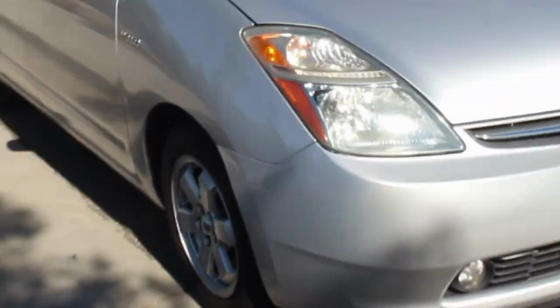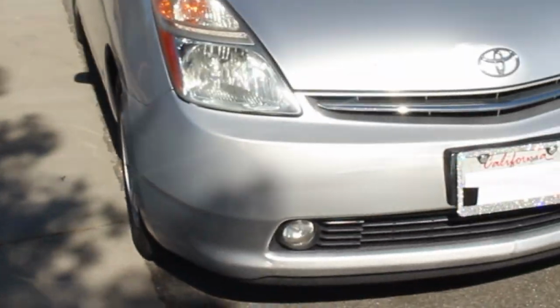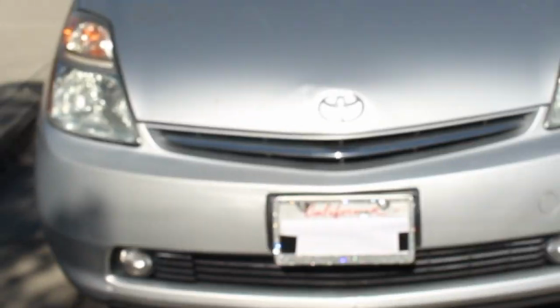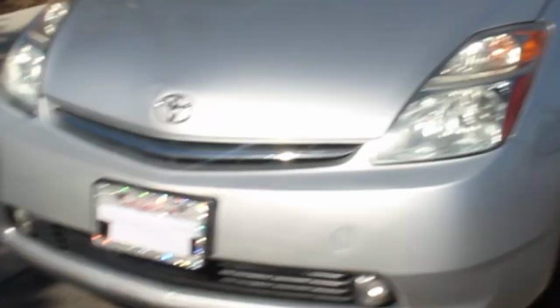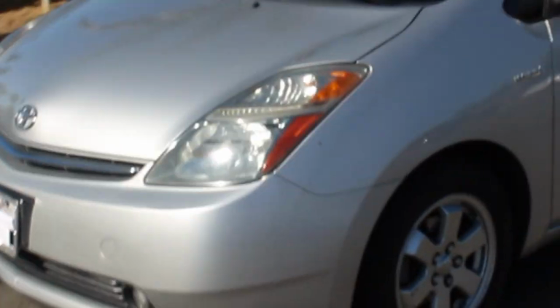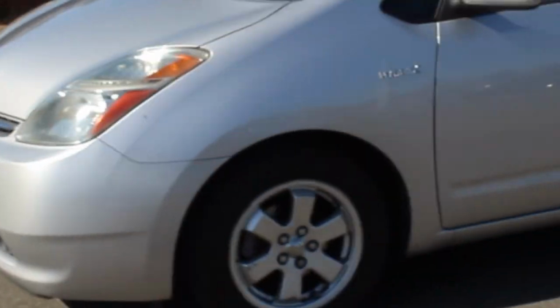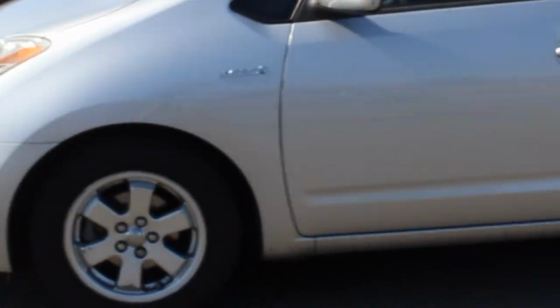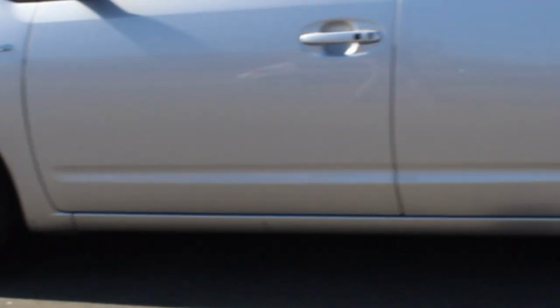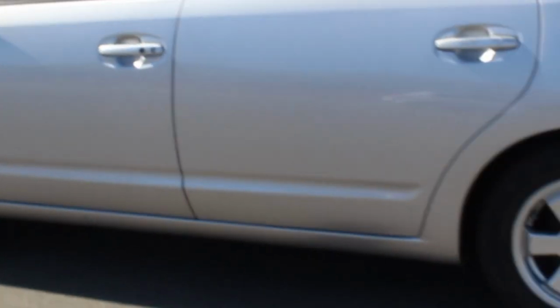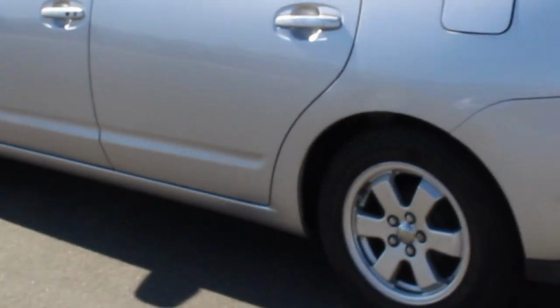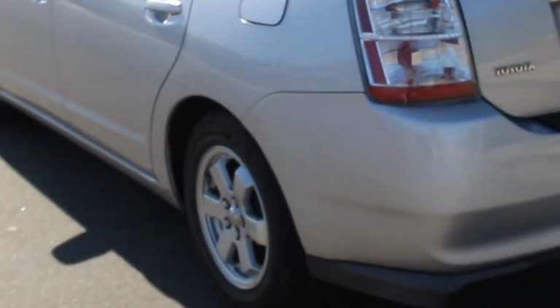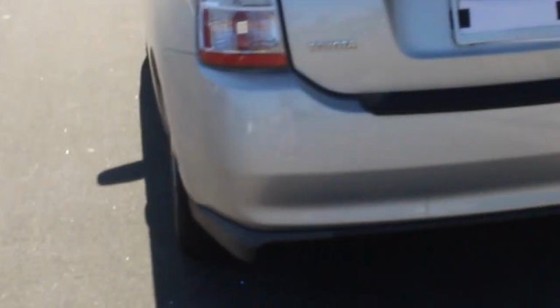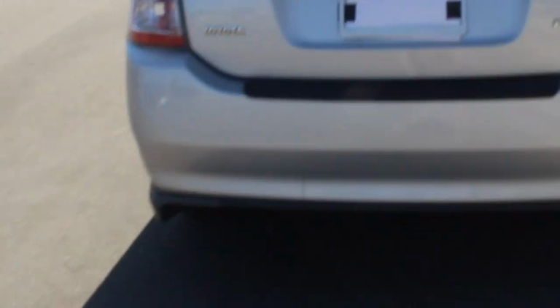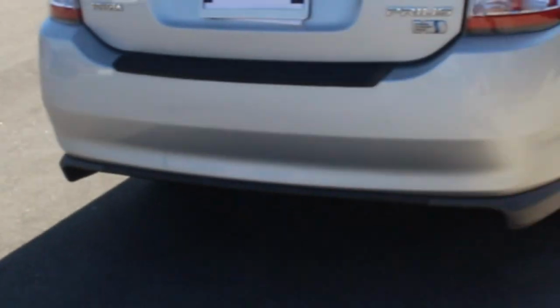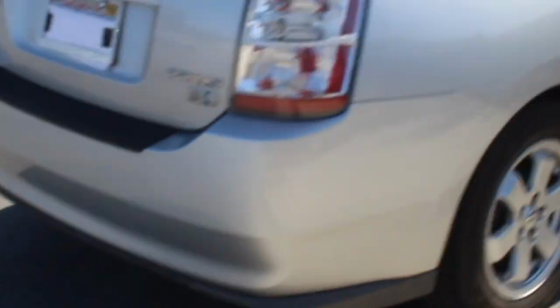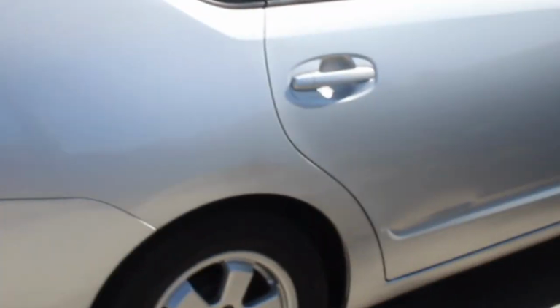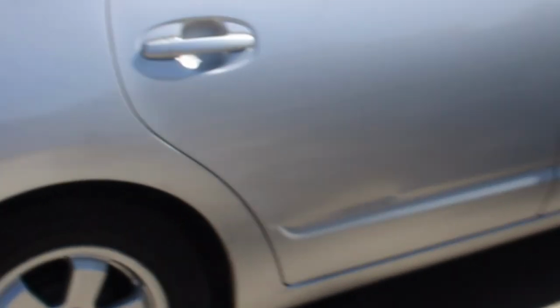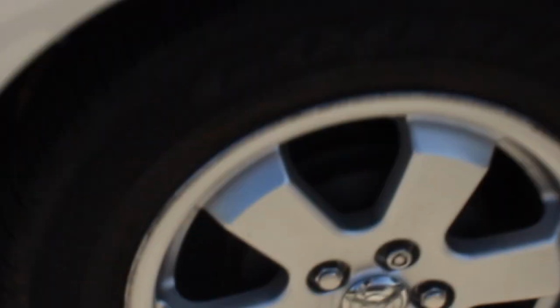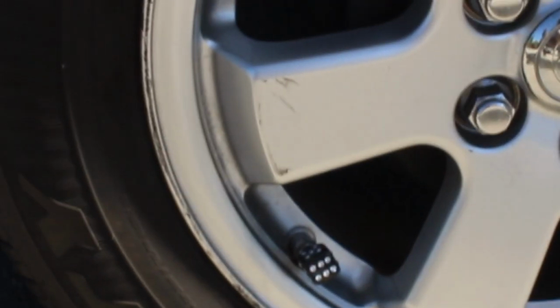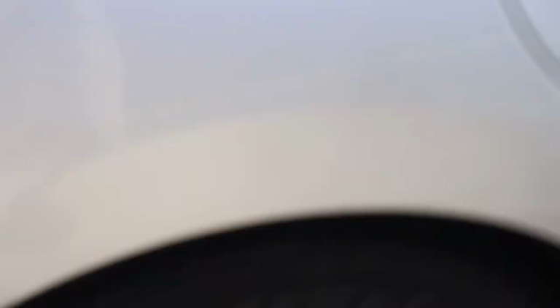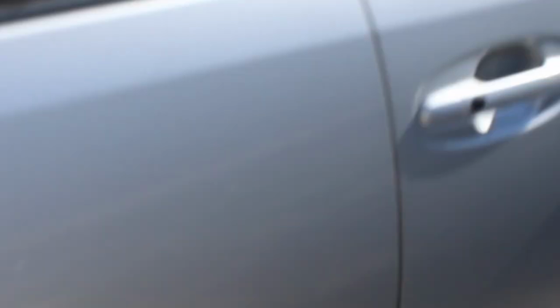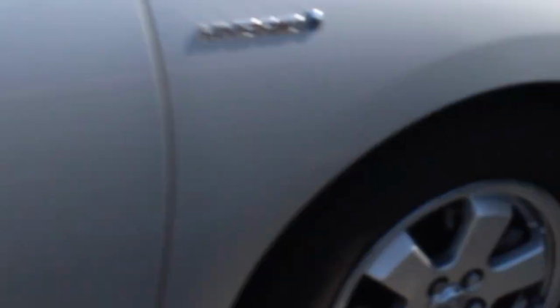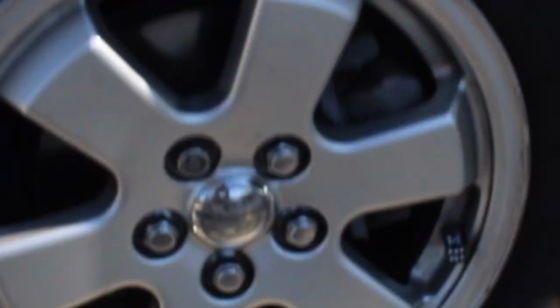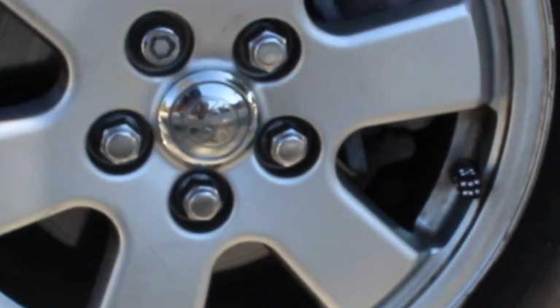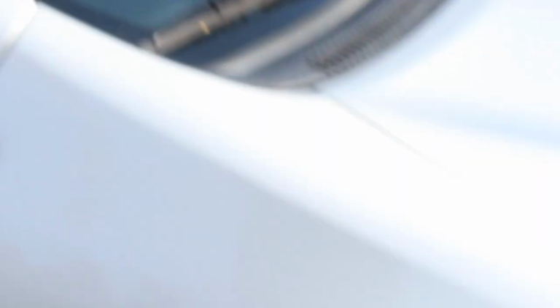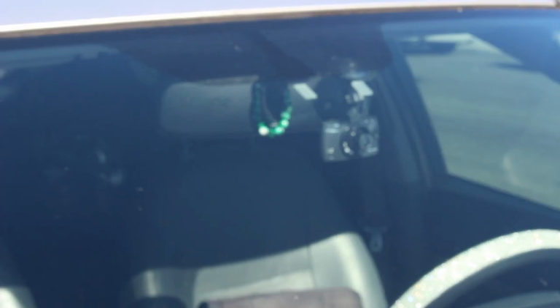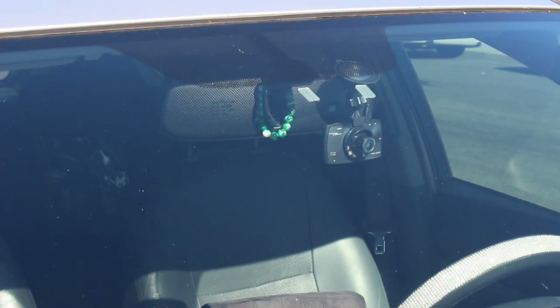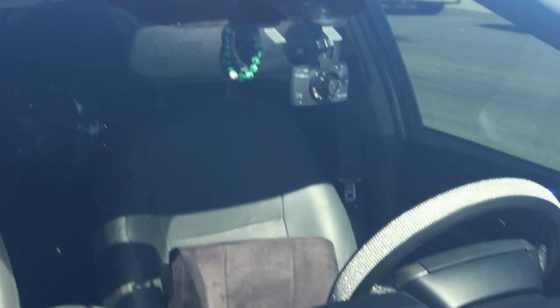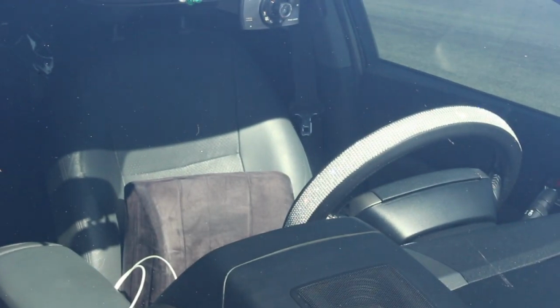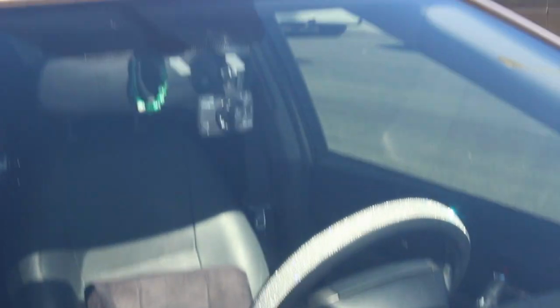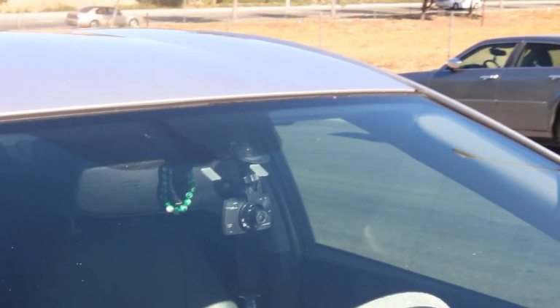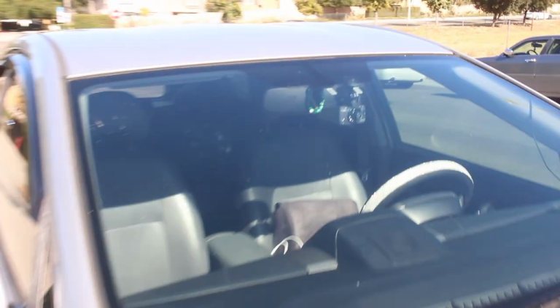Alright guys, so this is the outside of my car. You guys will see that on my tires I have a dice, which is a really cool little feature that is kind of hidden but still there. And here's my dashcam and my sparkly steering wheel cover.